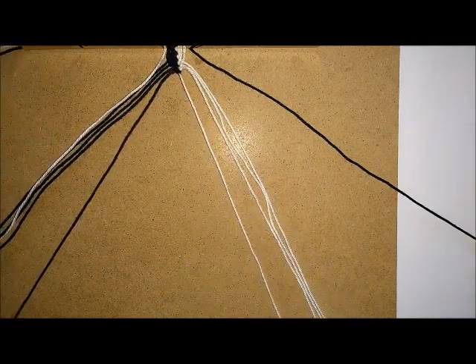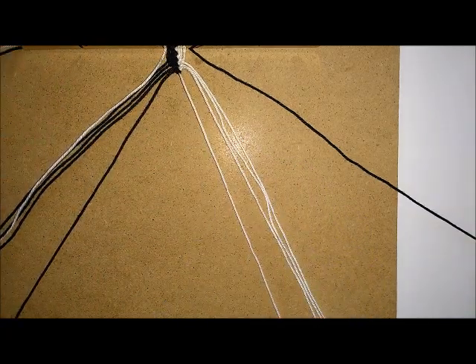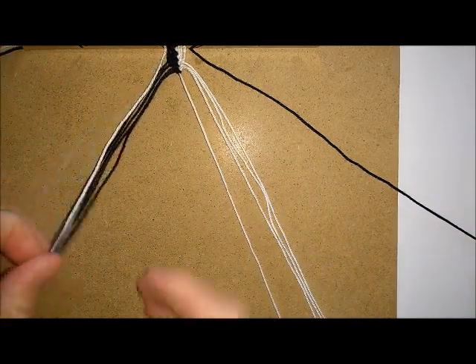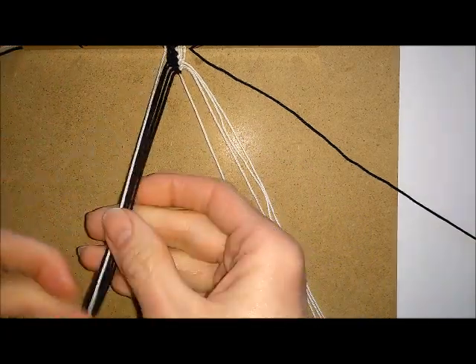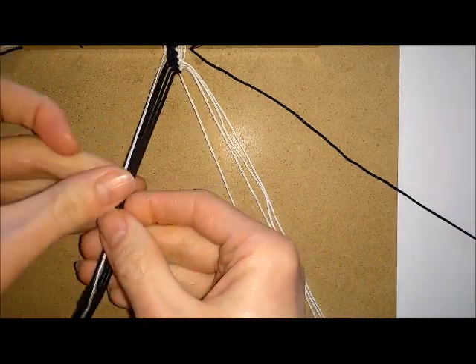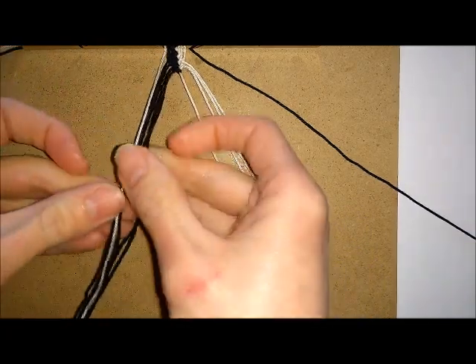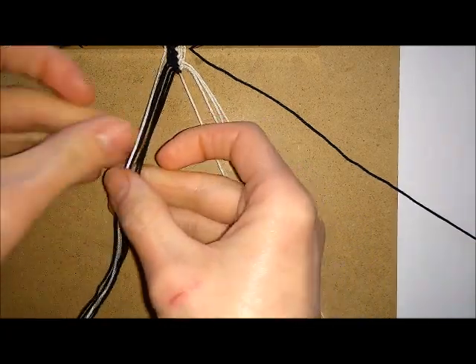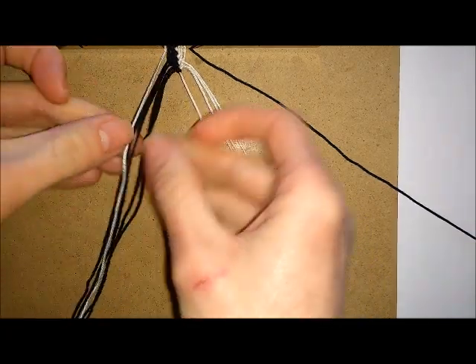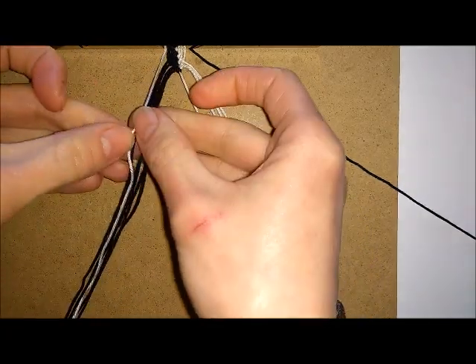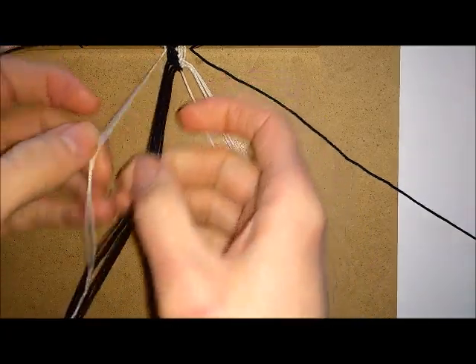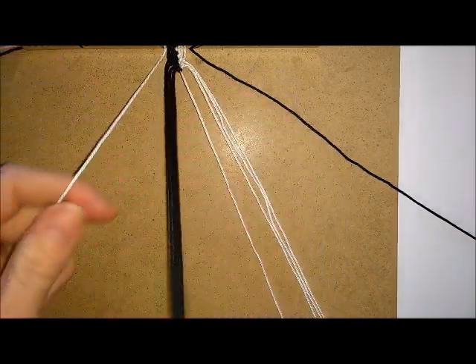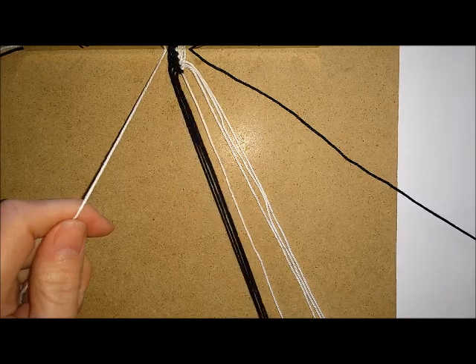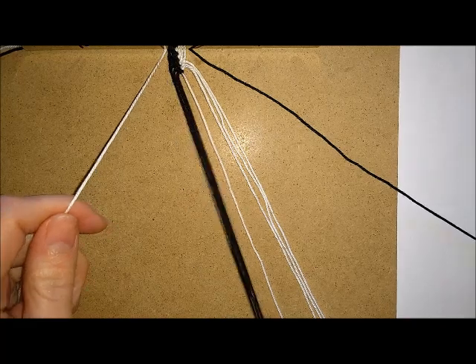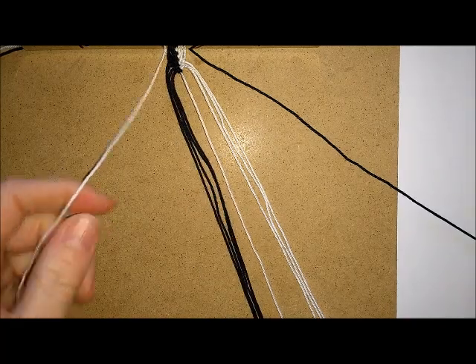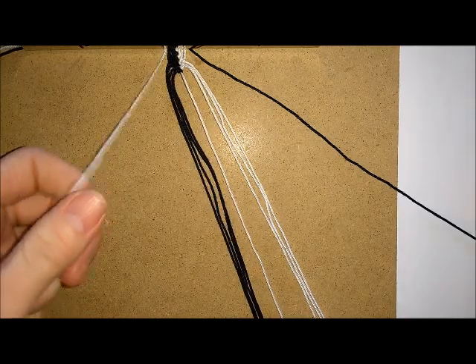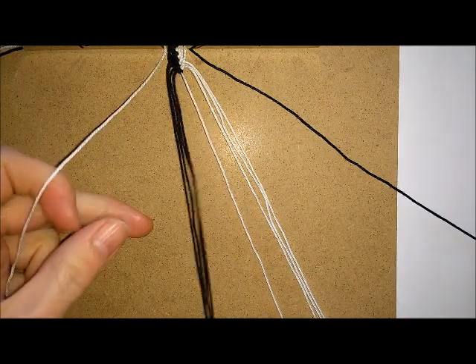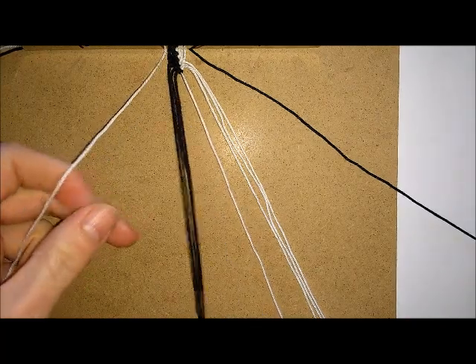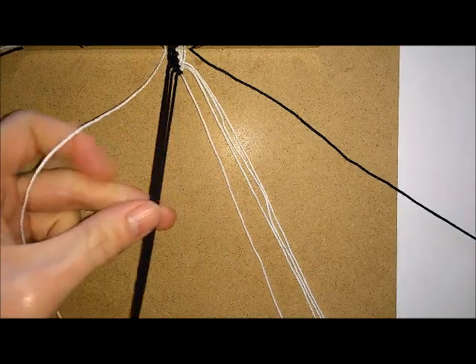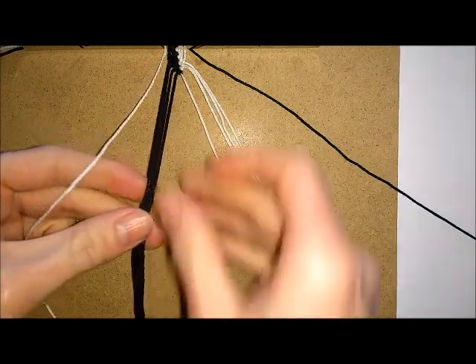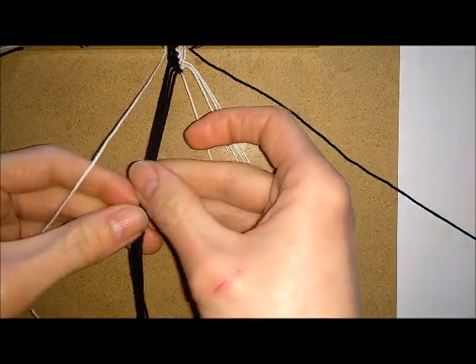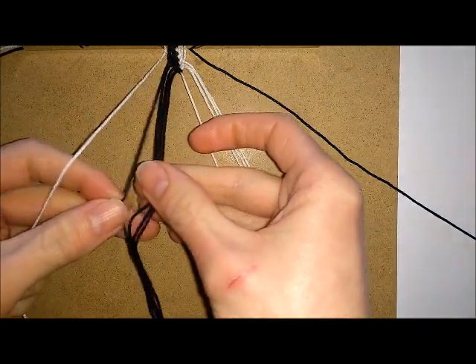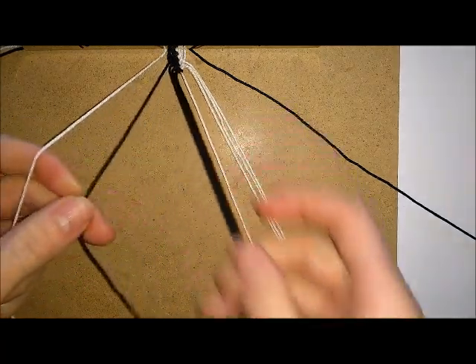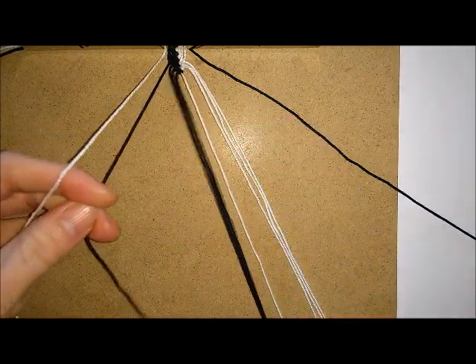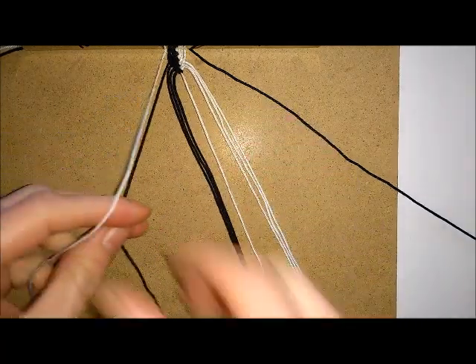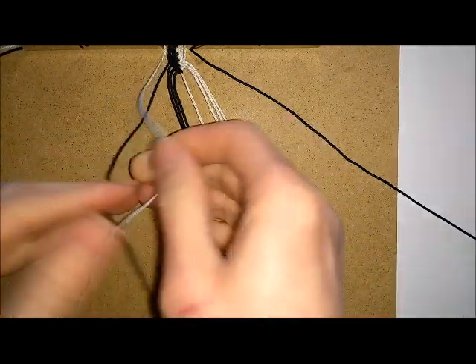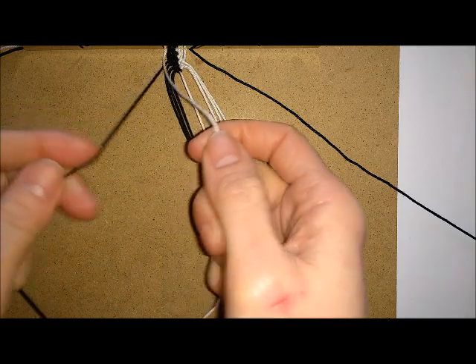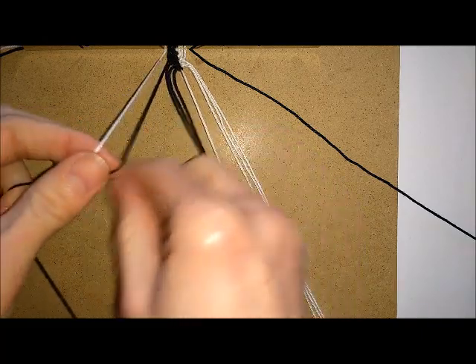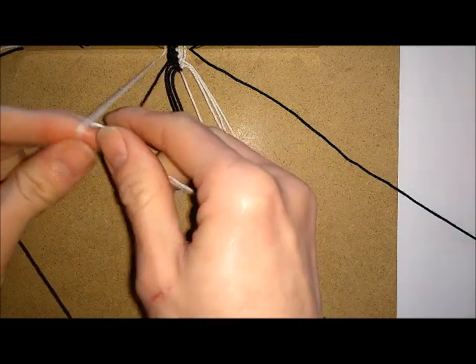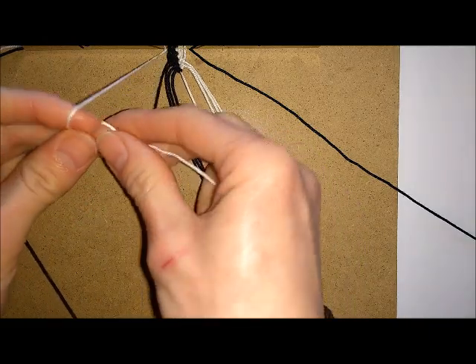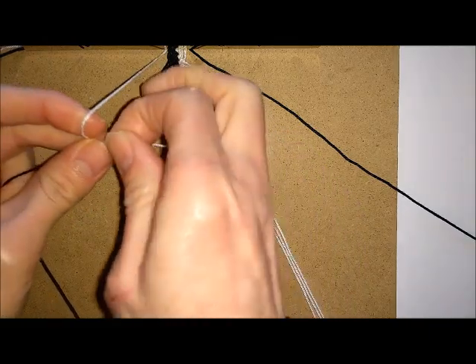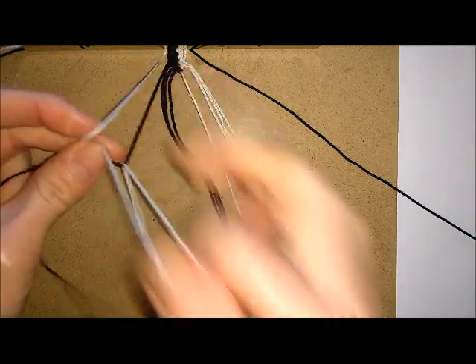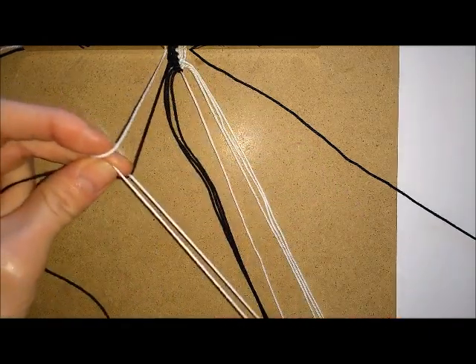So once you get to your last two unknotted threads you should be left with two contrasting colours at either side. You're going to slightly change the pattern here to create your zigzags at the edge. You want to knot towards the centre both times.